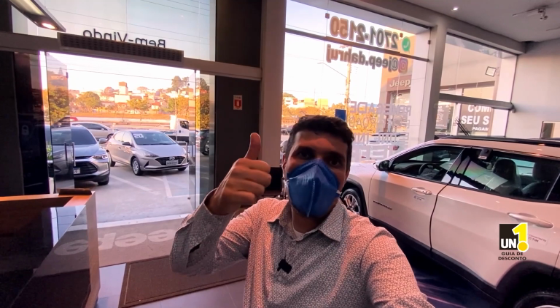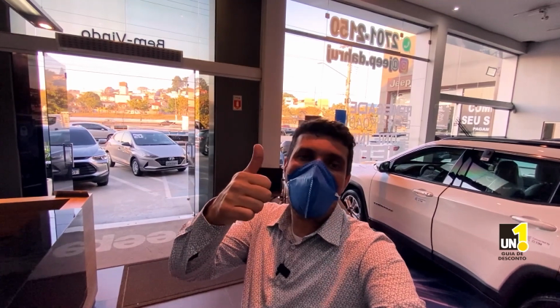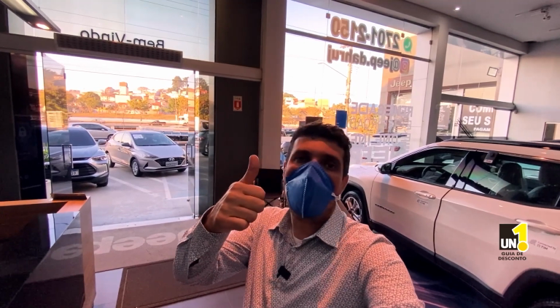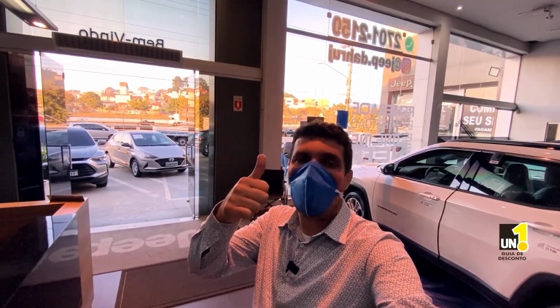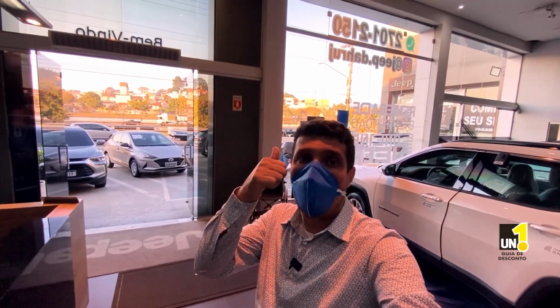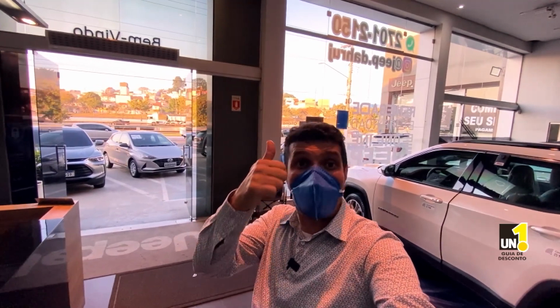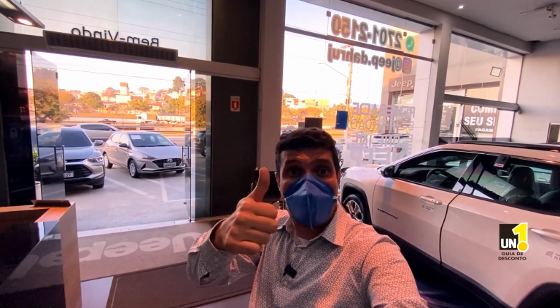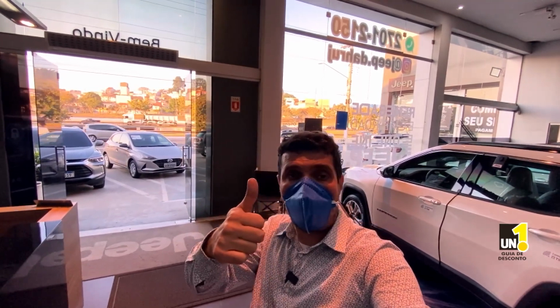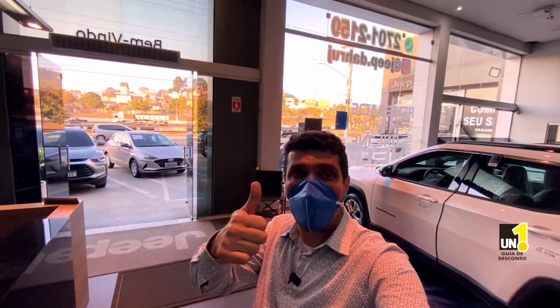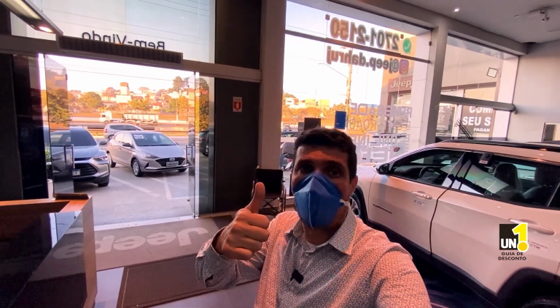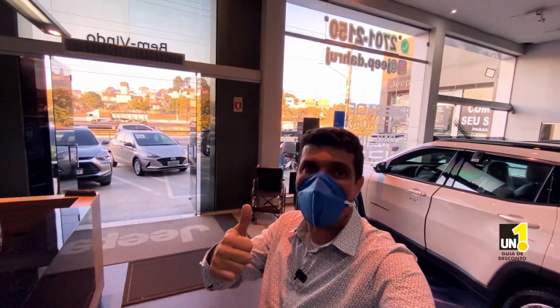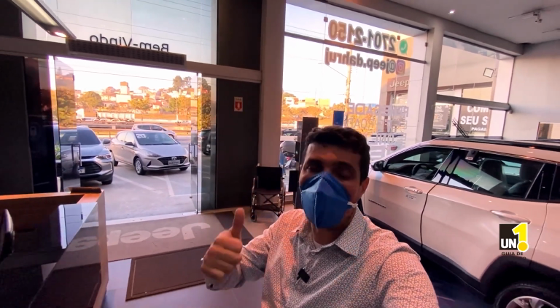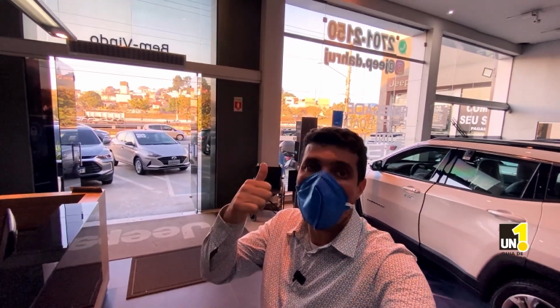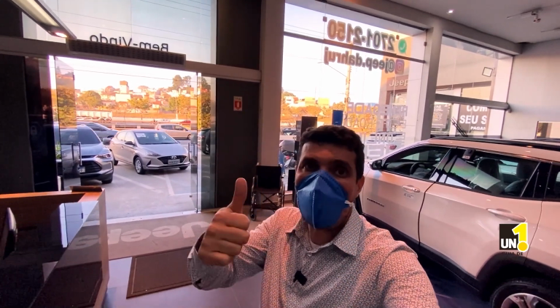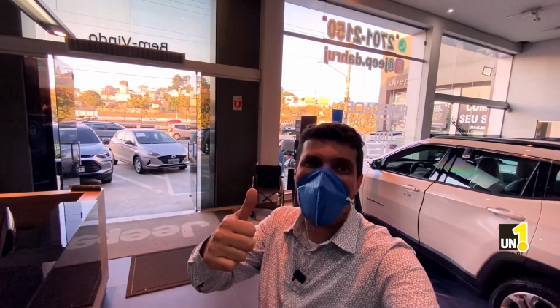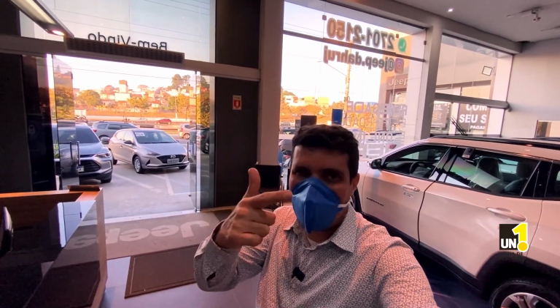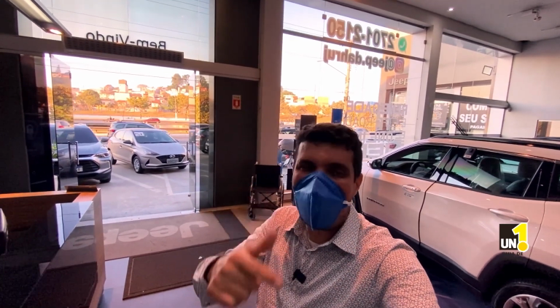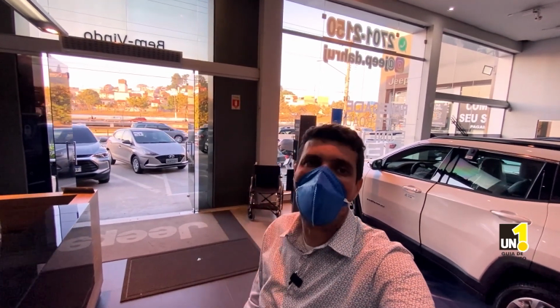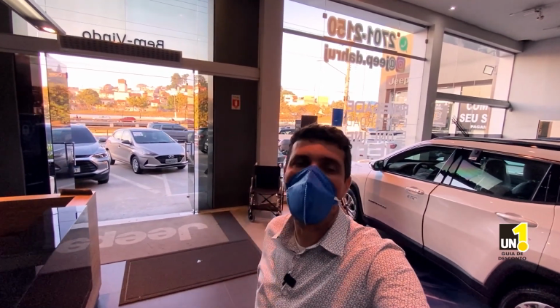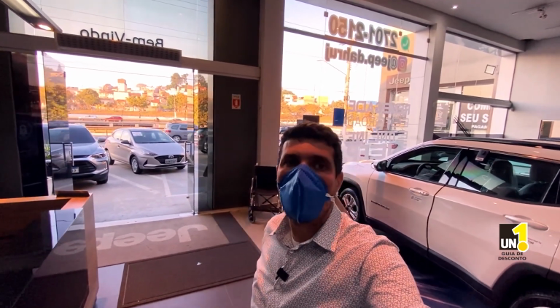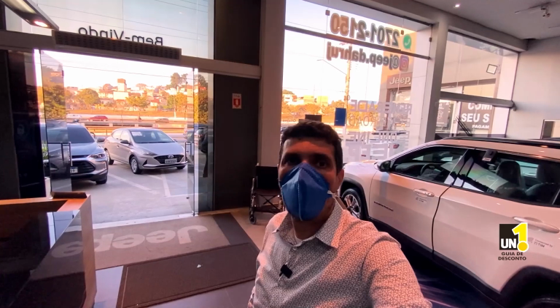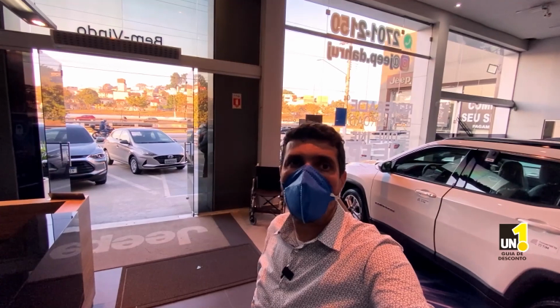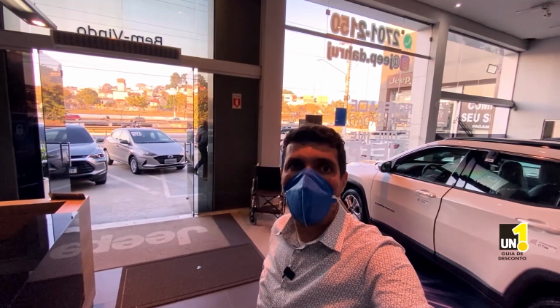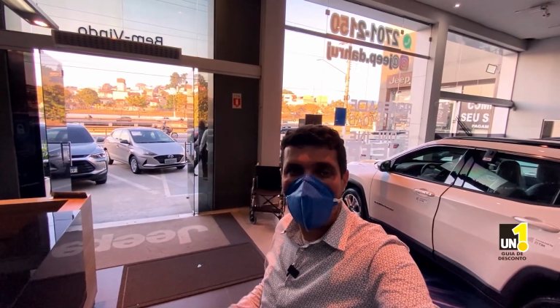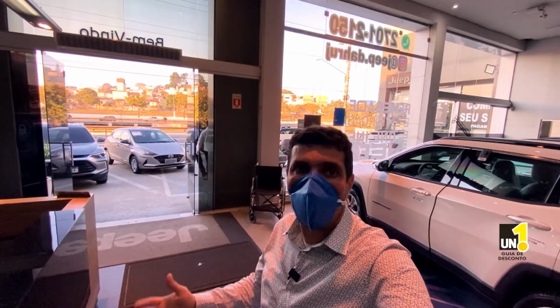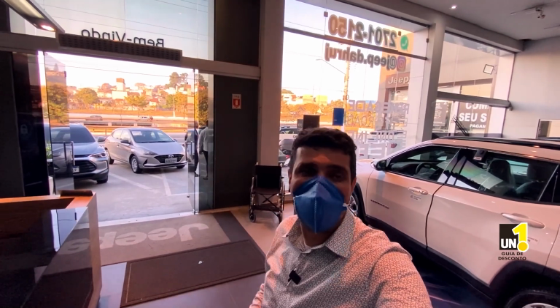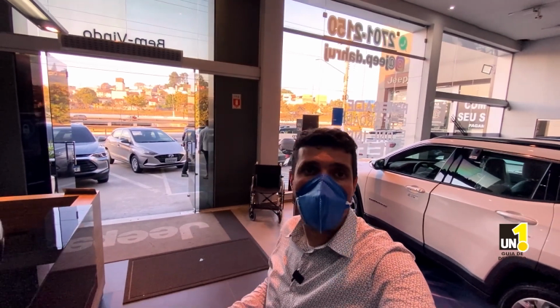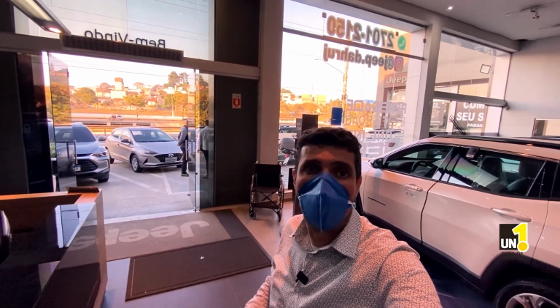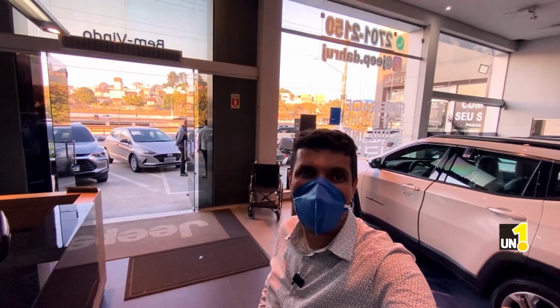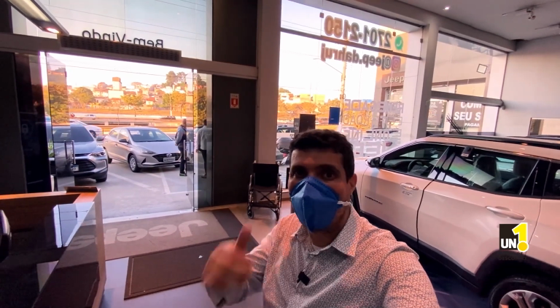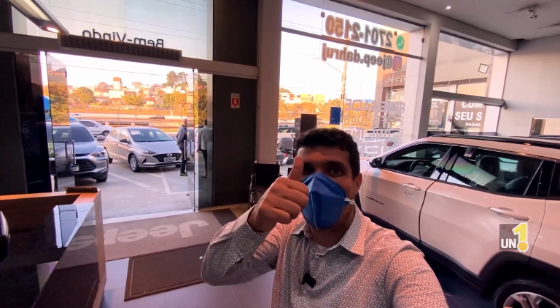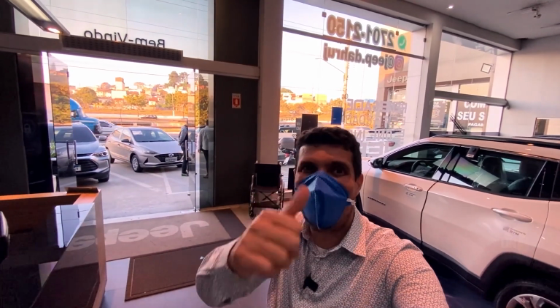Obrigado pela sua conexão. Se inscreve se você não for inscrito, deixe o seu like e compartilhe o vídeo com aquele amigo que precisa de informação sobre o mundo do PCD. Valeu!